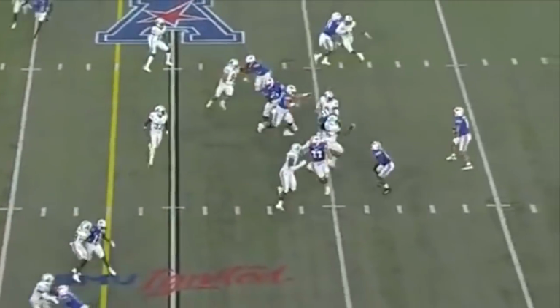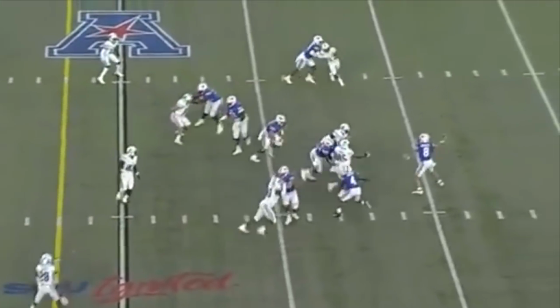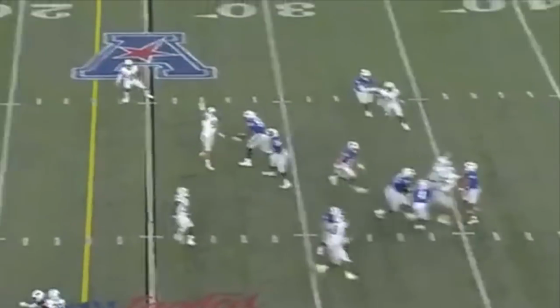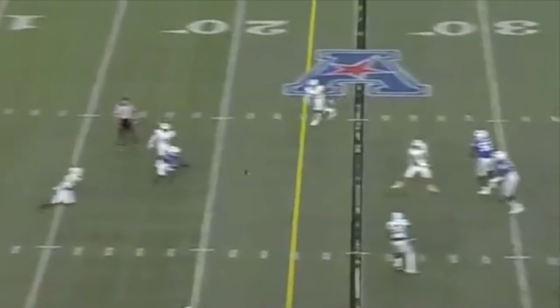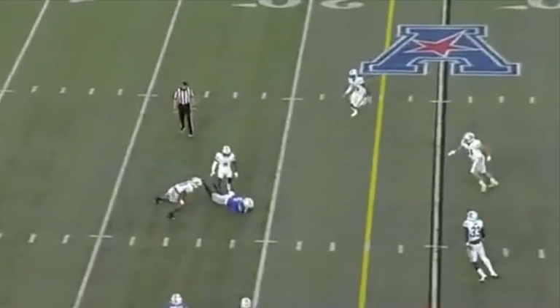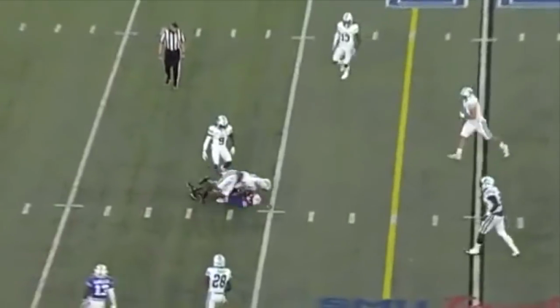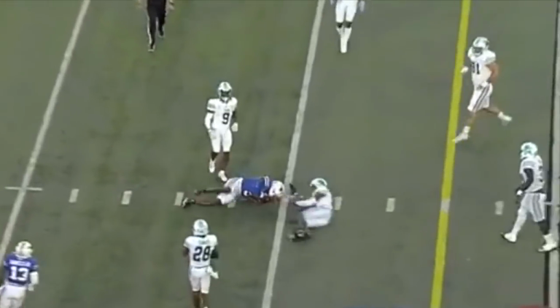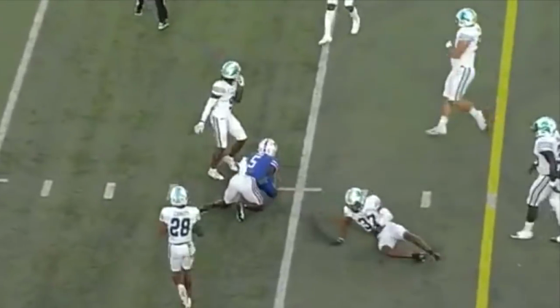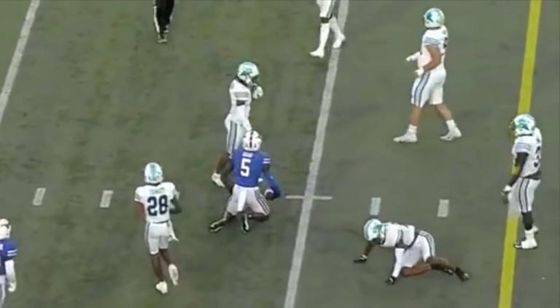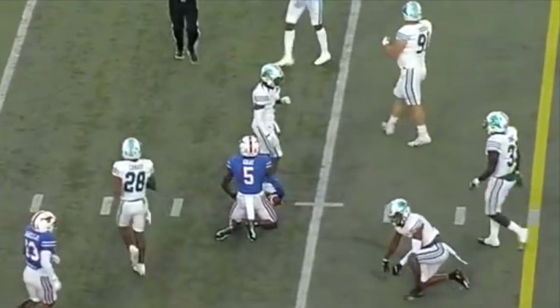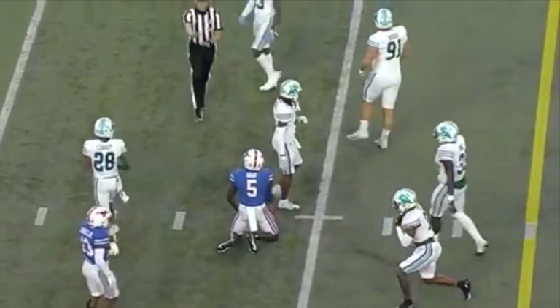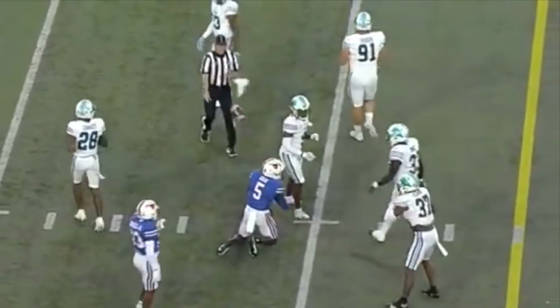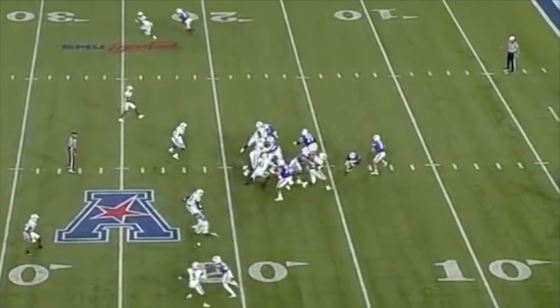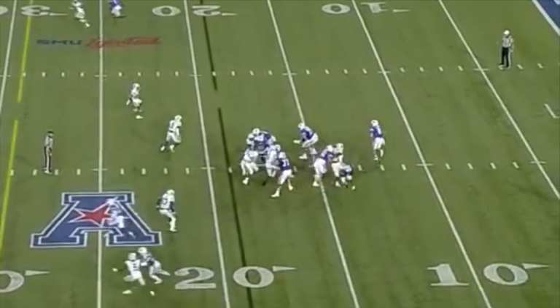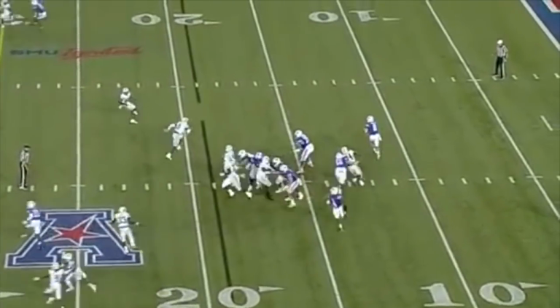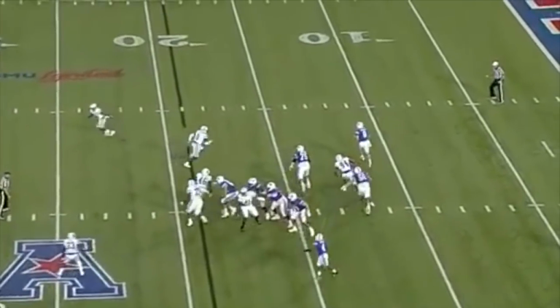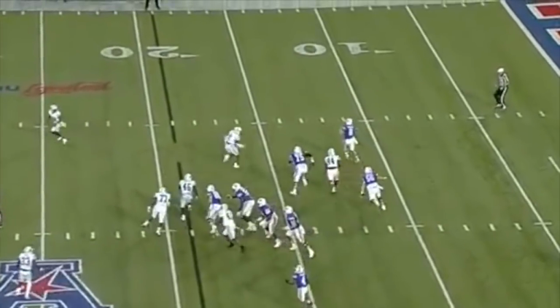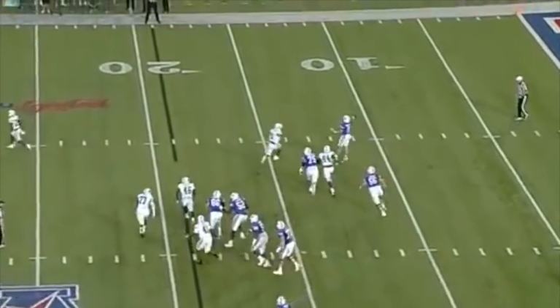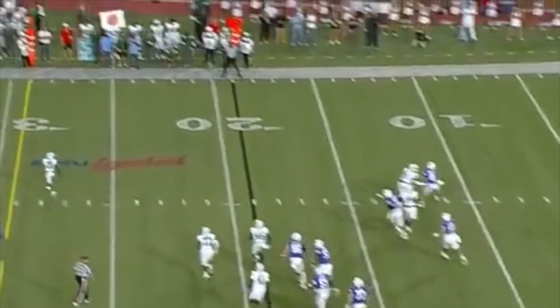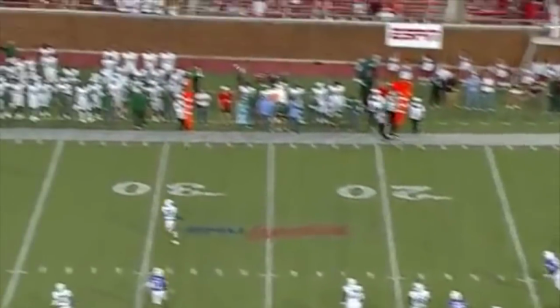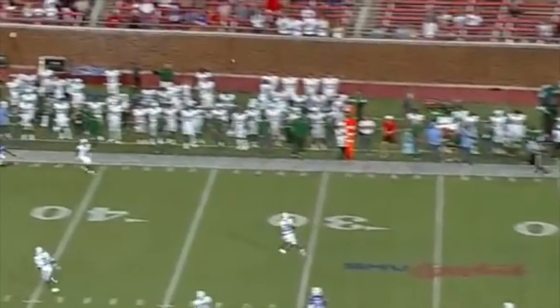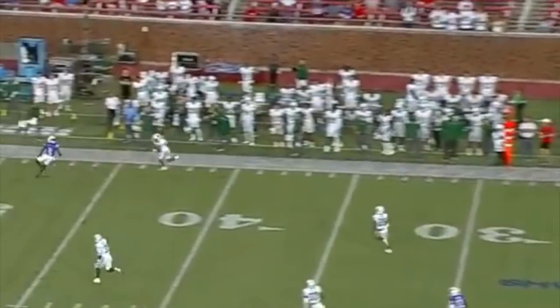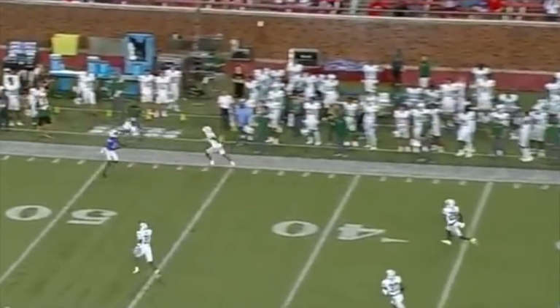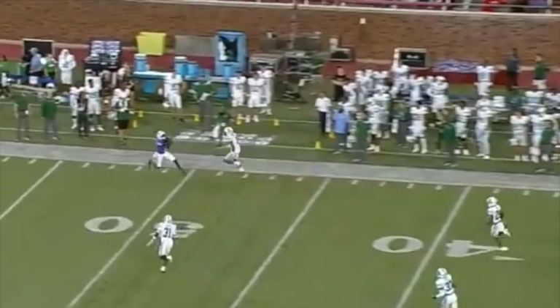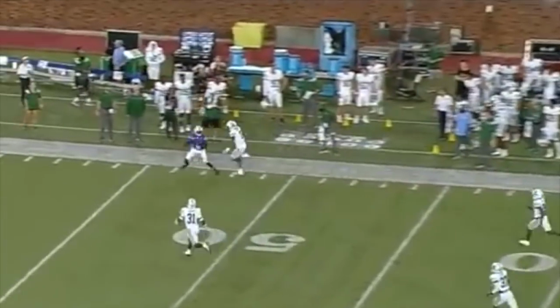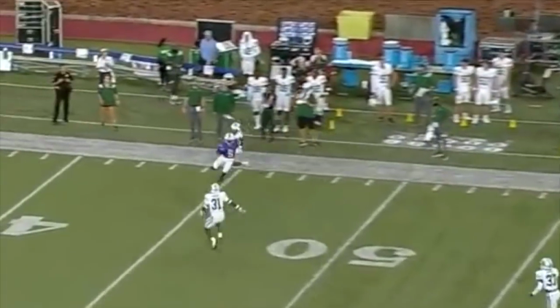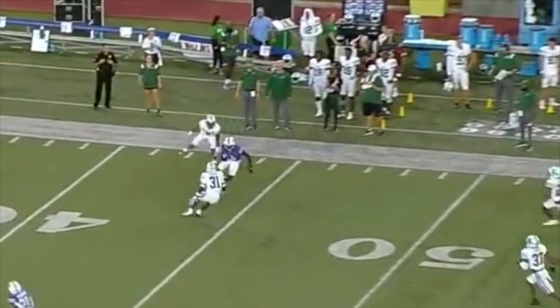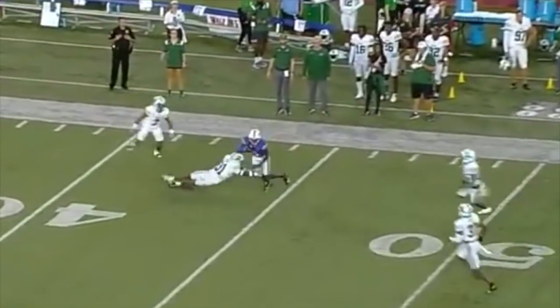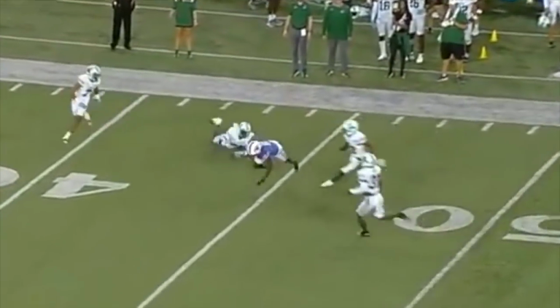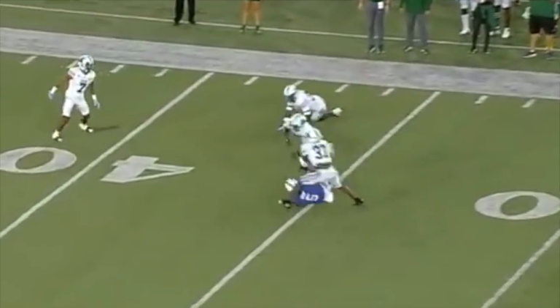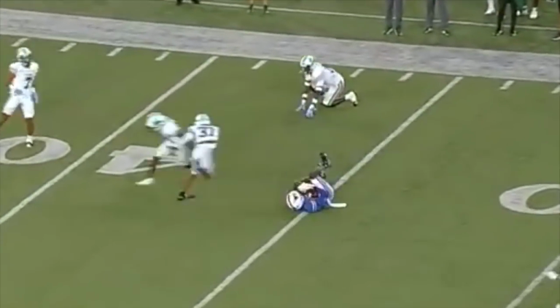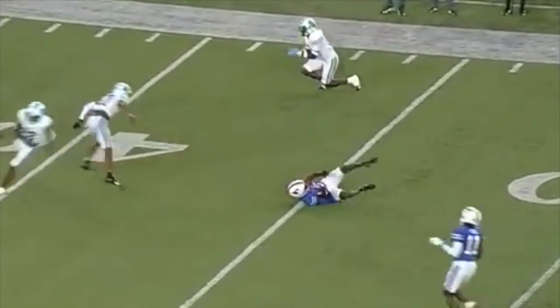Mordecai is going to roll to his left. Is he going to throw it back? He does — it is caught. Great catch by Gray. Mordecai forced to roll out, has a man open. That's Gray. Looked like a coverage breakdown.